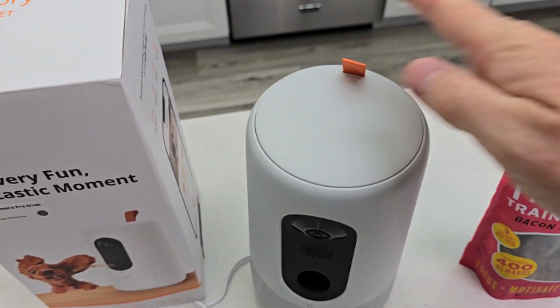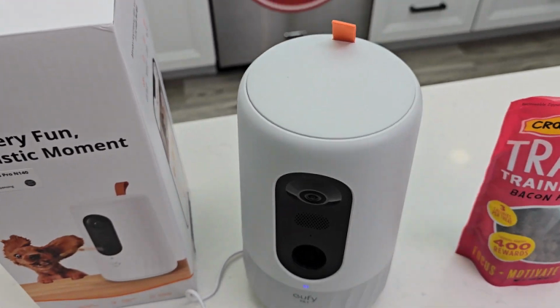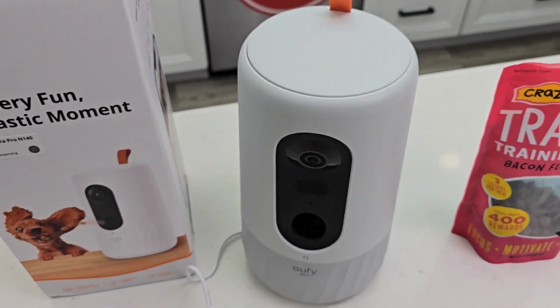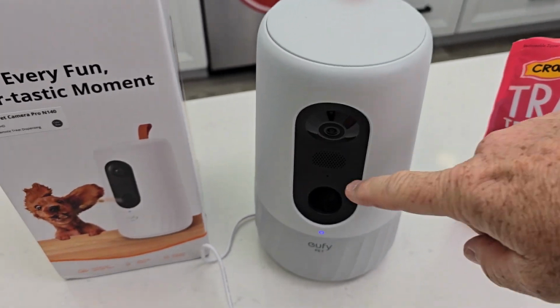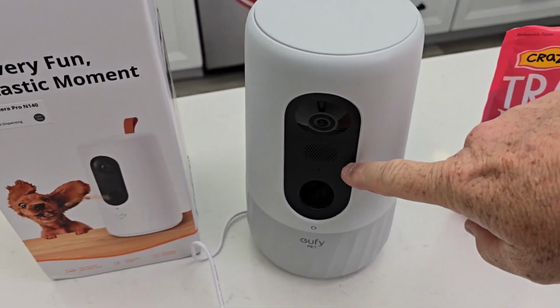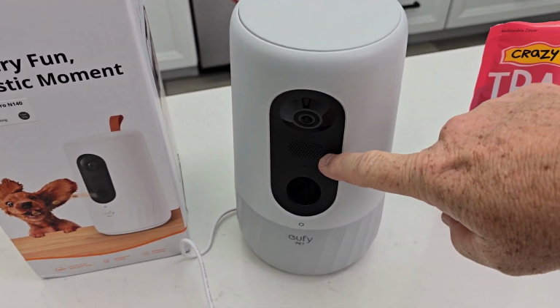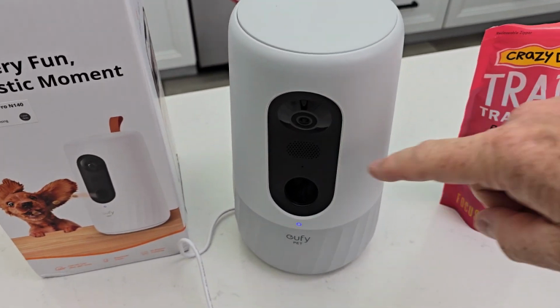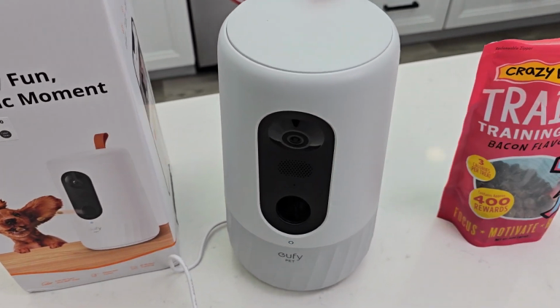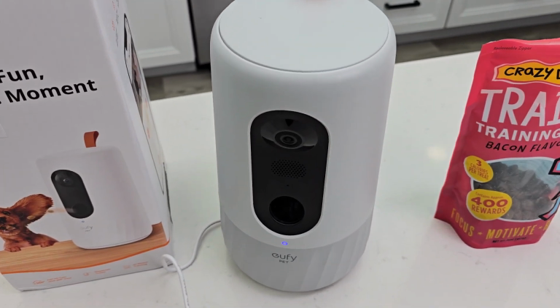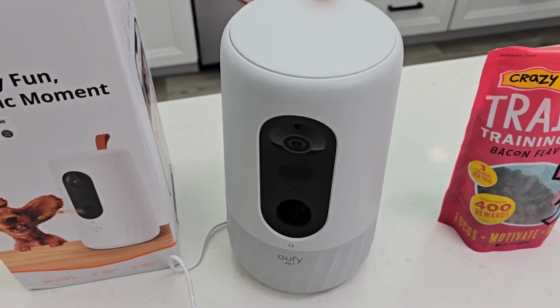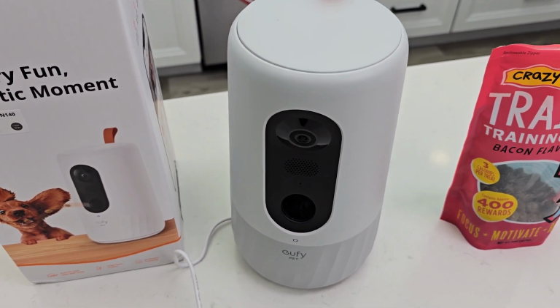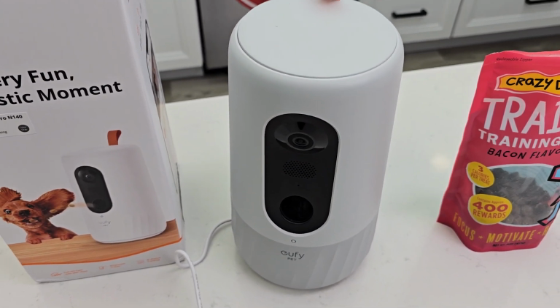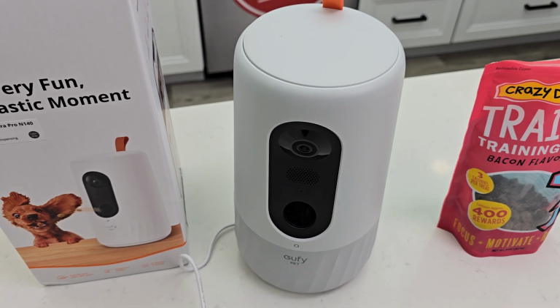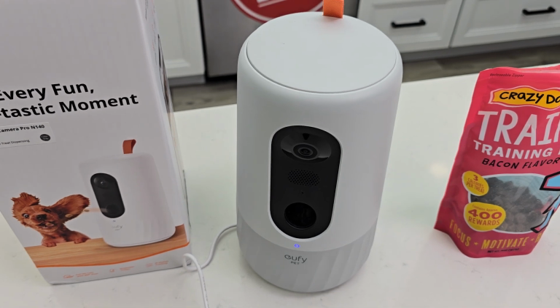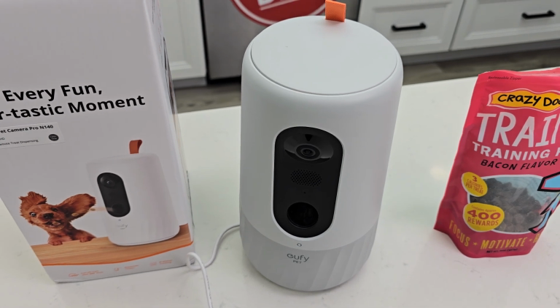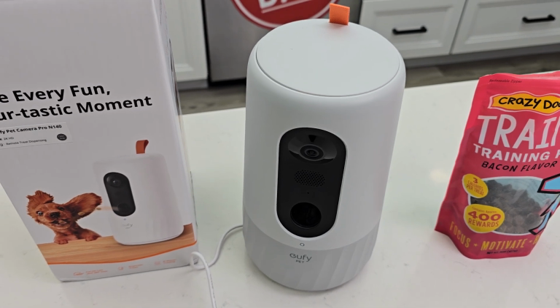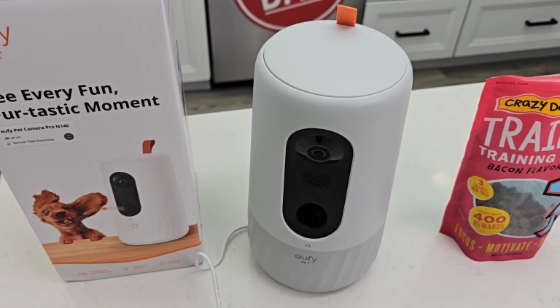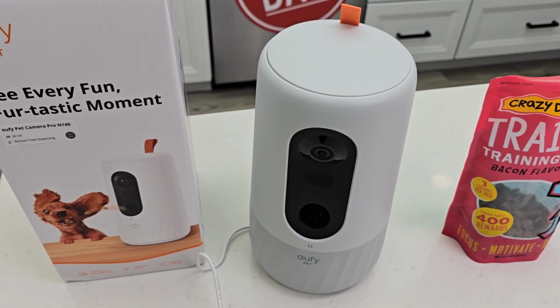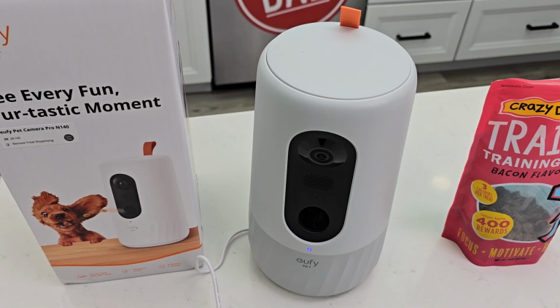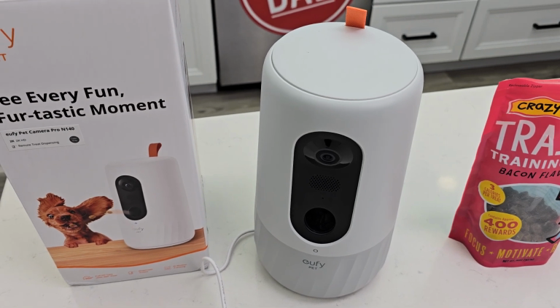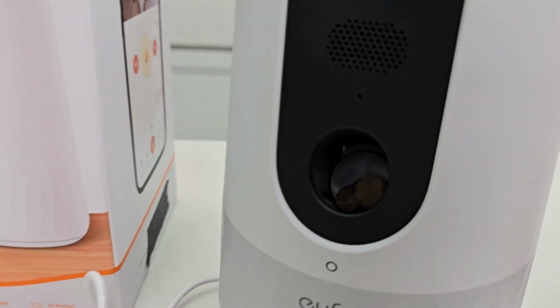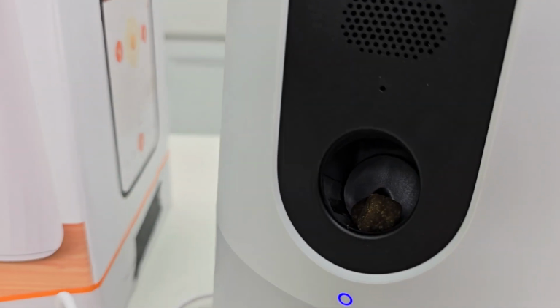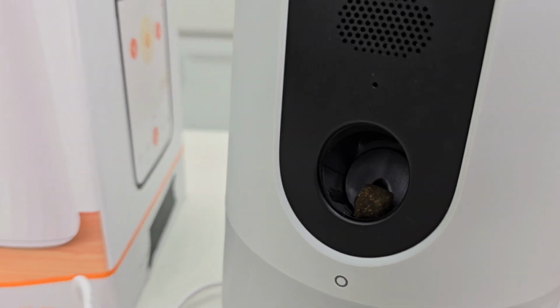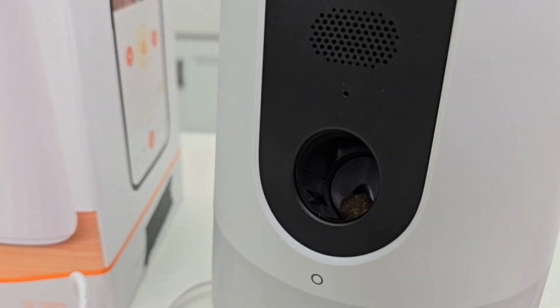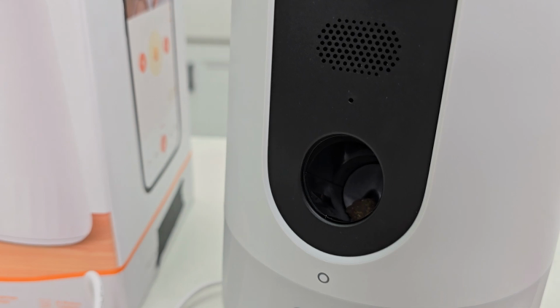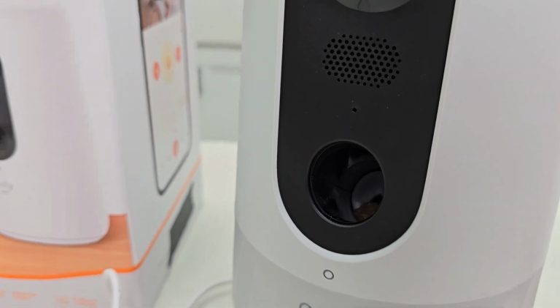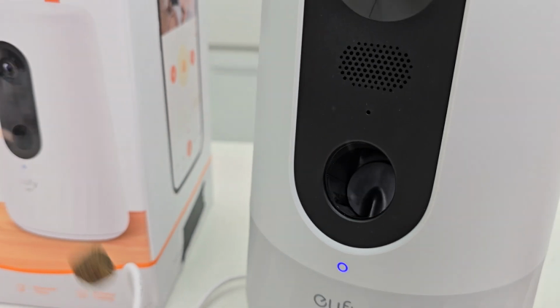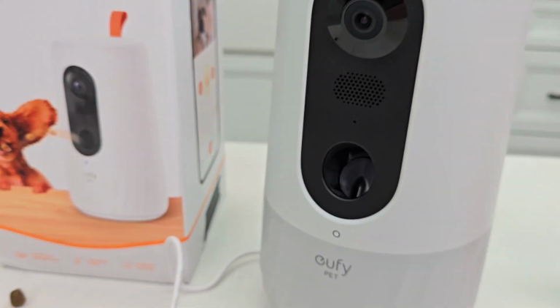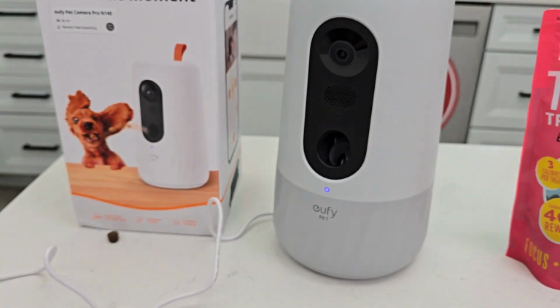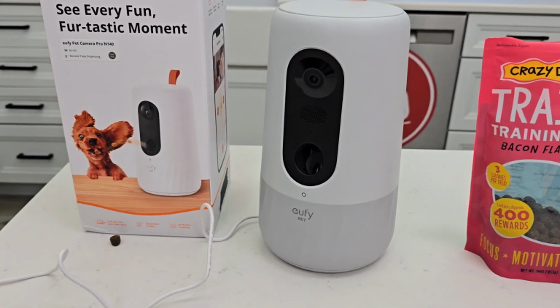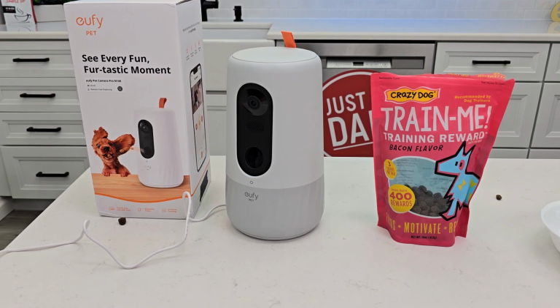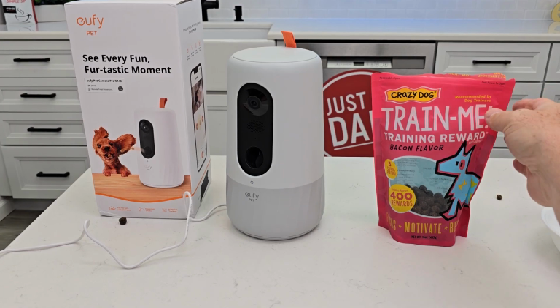Another thing is I can talk to my pet with a speaker, and it has motion sensing and sound — it can sense if your dog is barking. So it drops the treats down there and then they go for it.